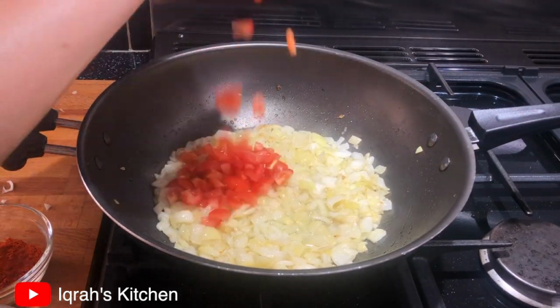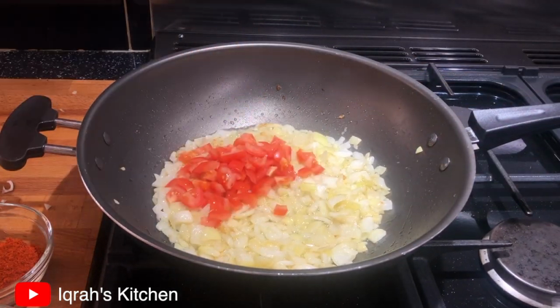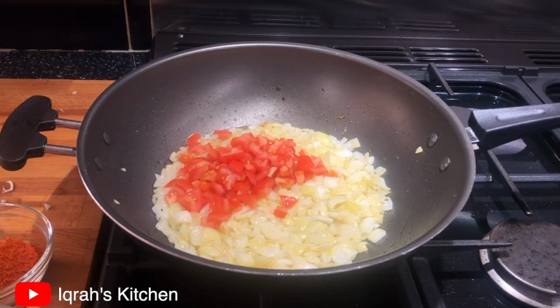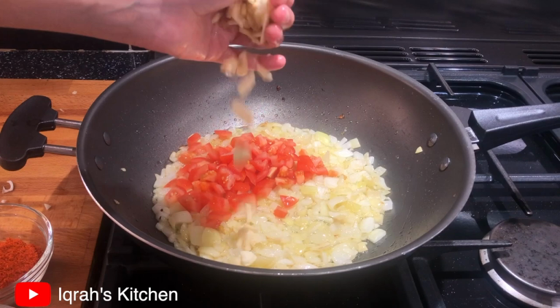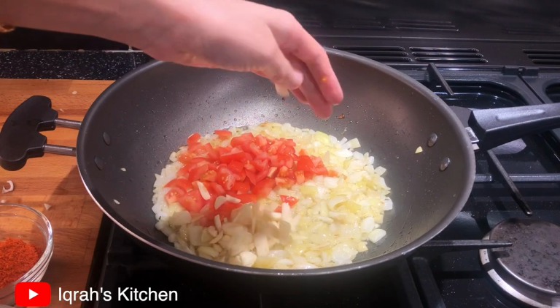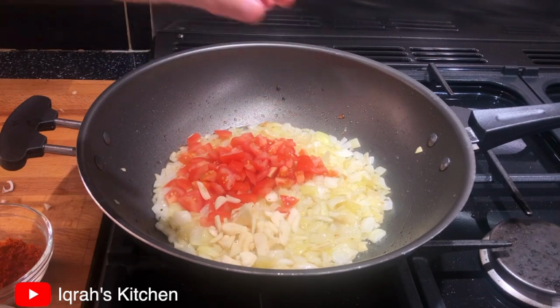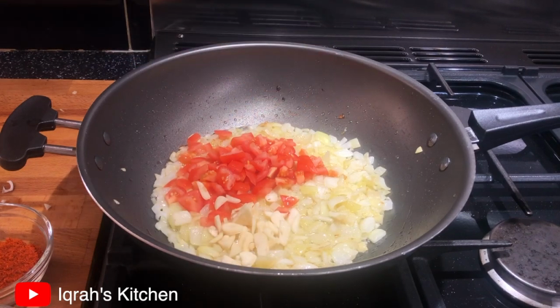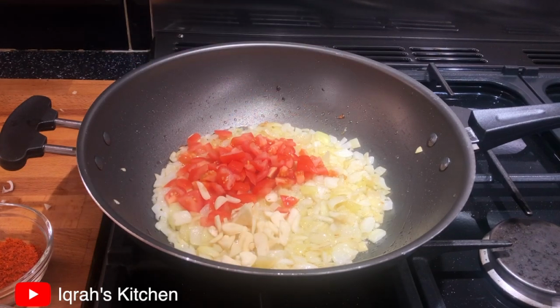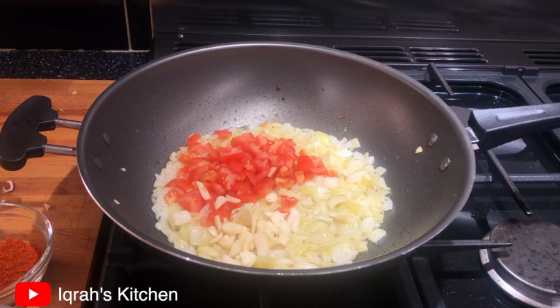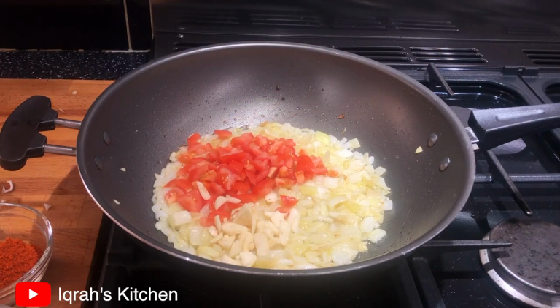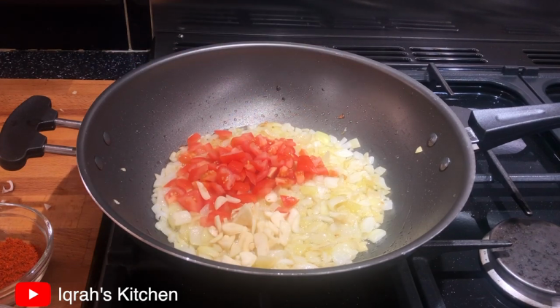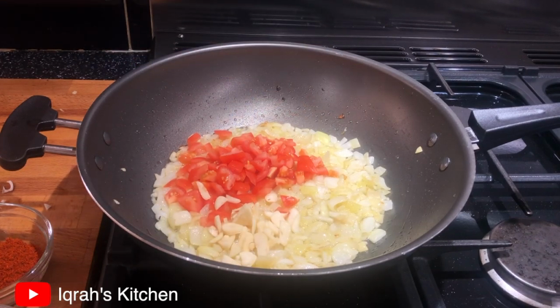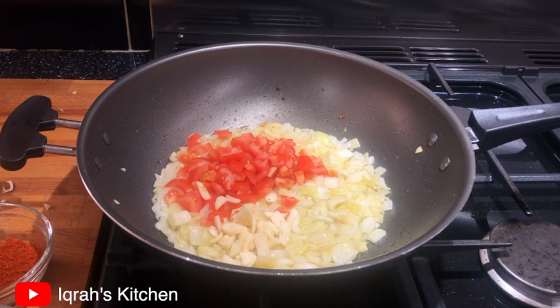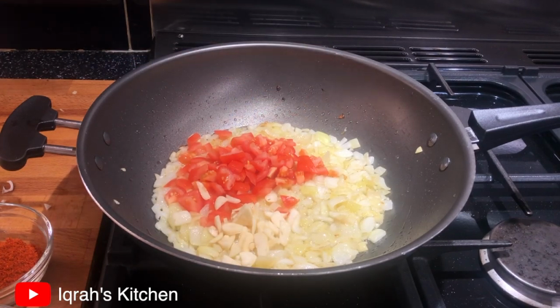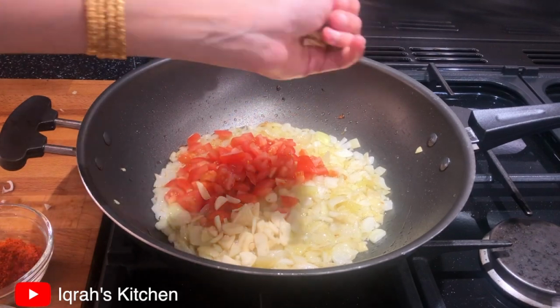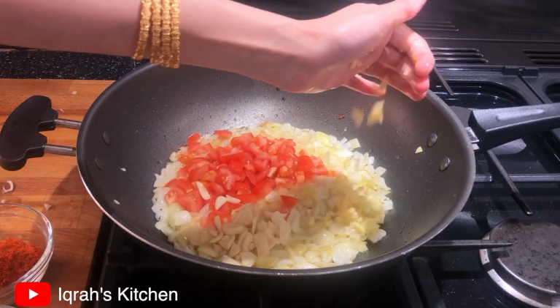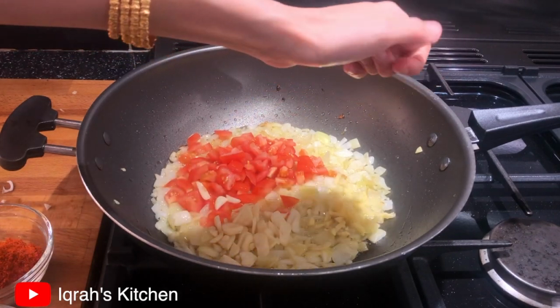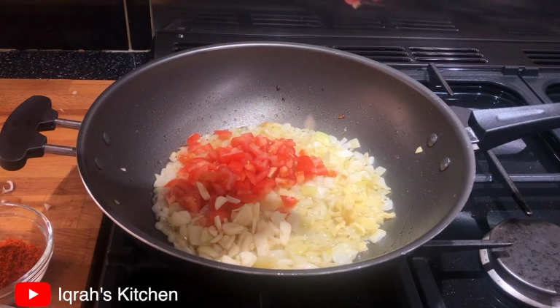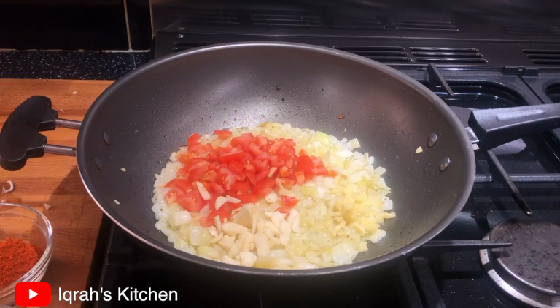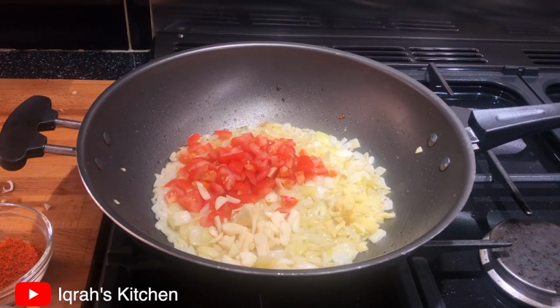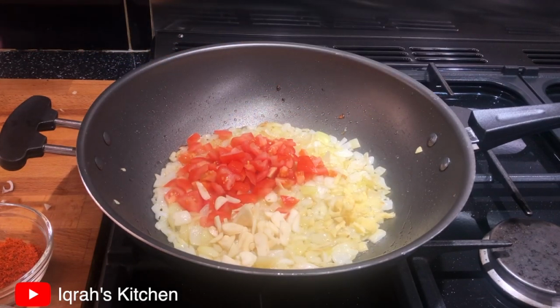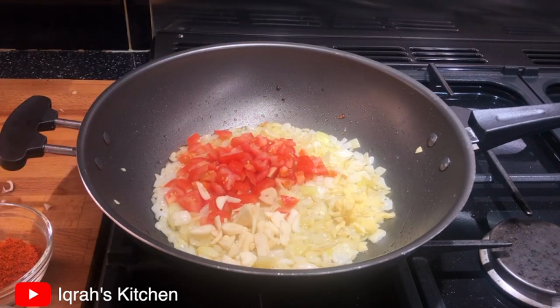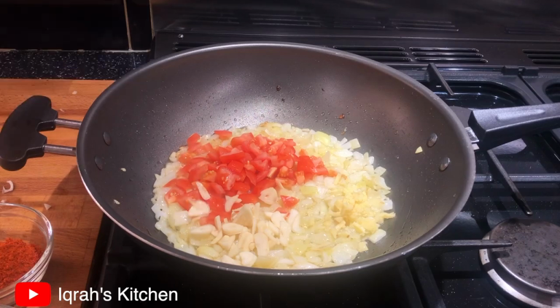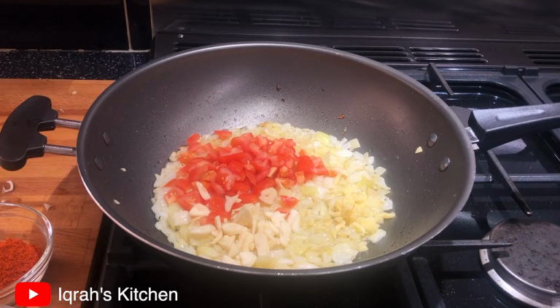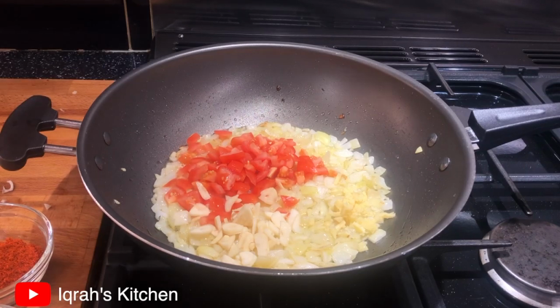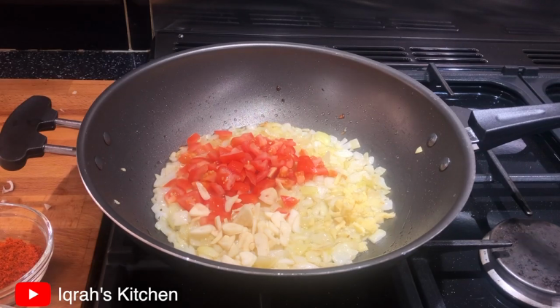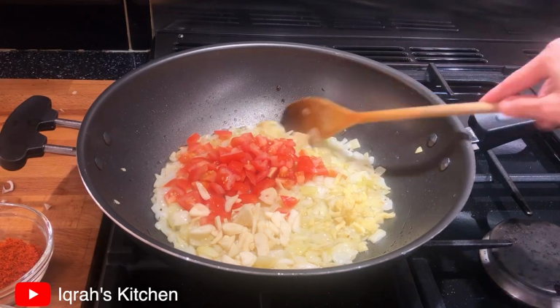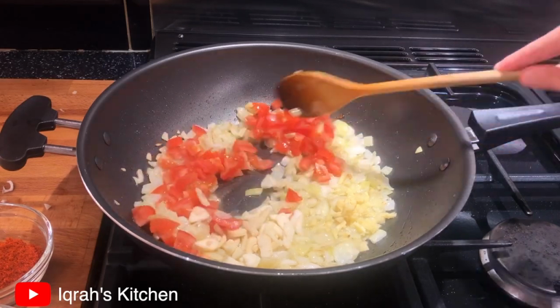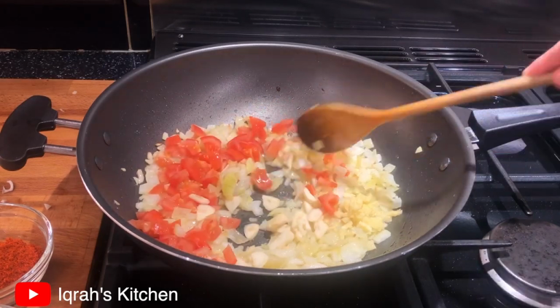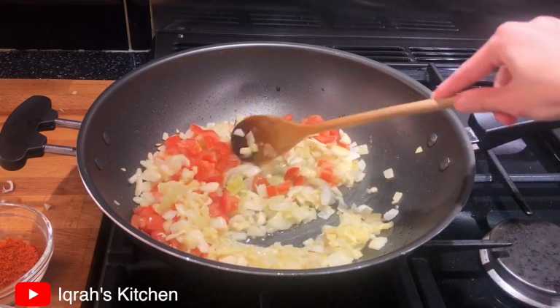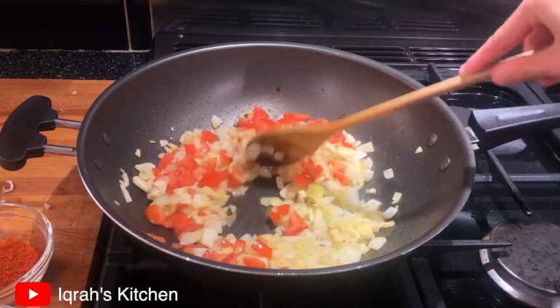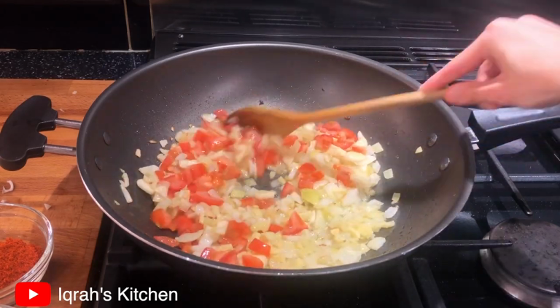Once your onions are golden brown, add in your tomatoes, ginger, and garlic, and cook this on a high flame for a few minutes before adding in all your spices.